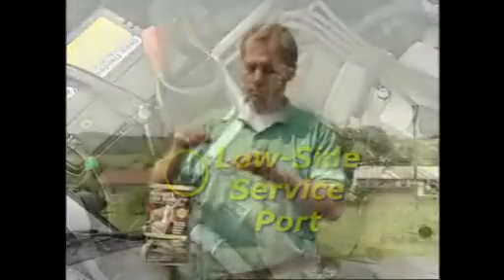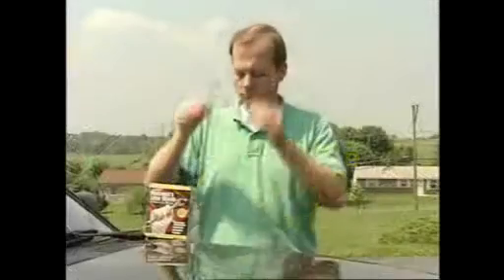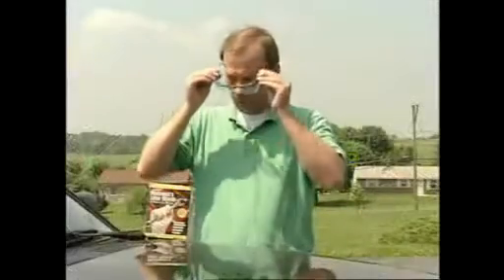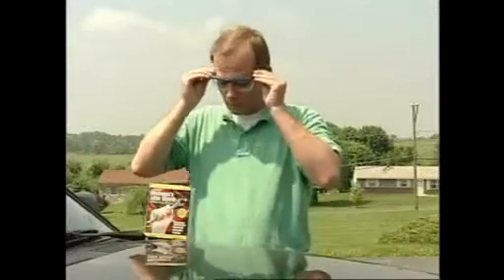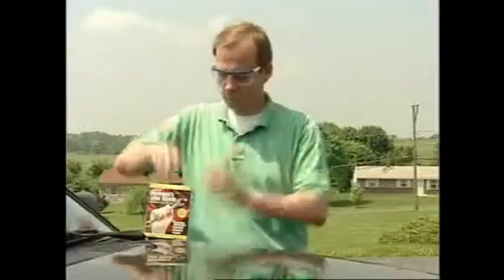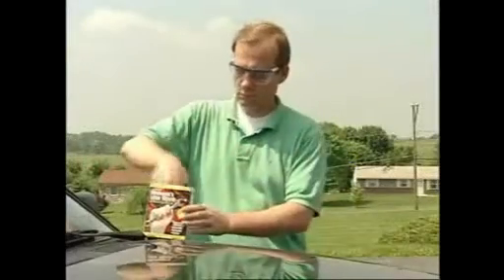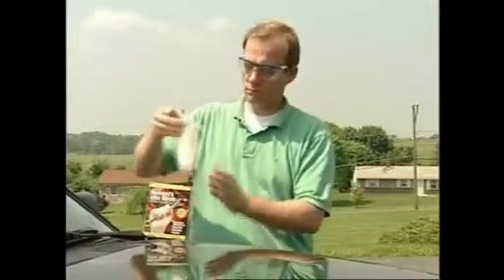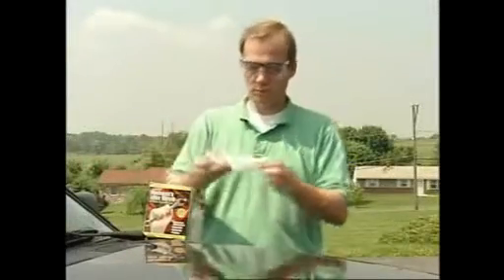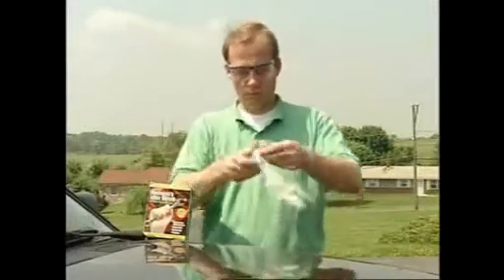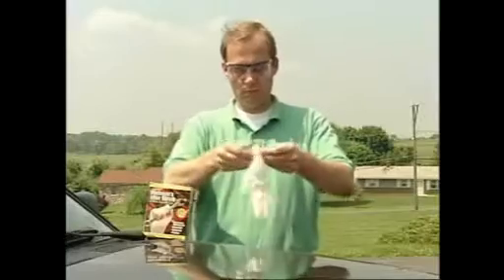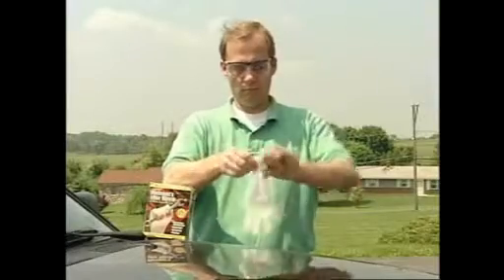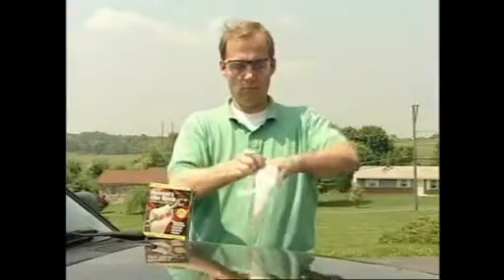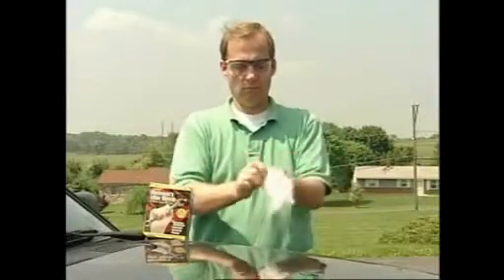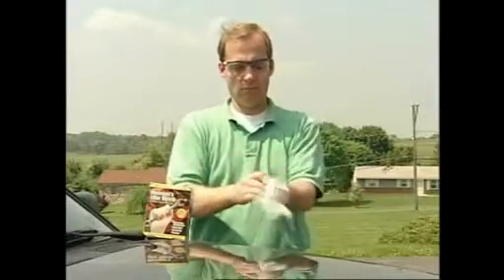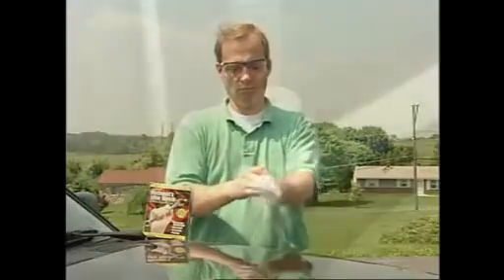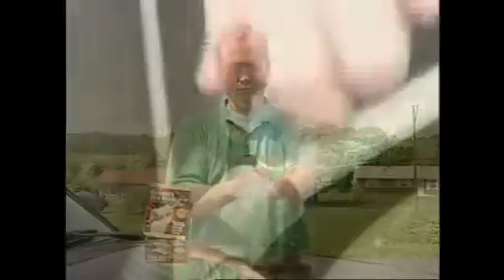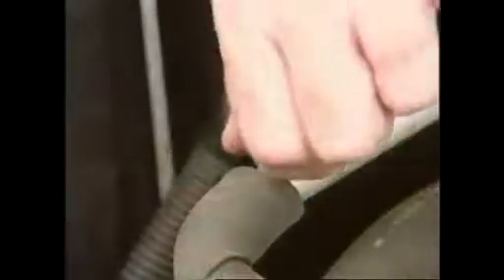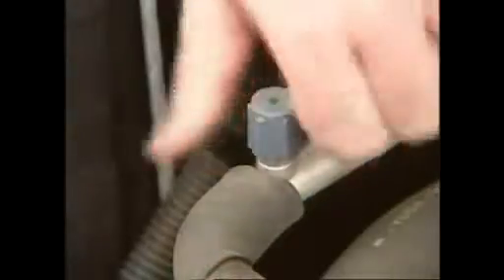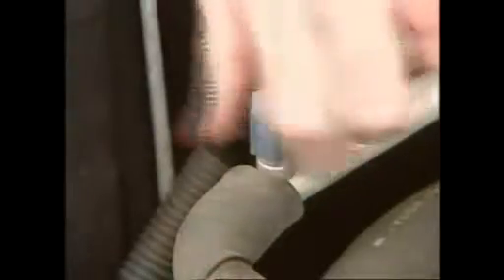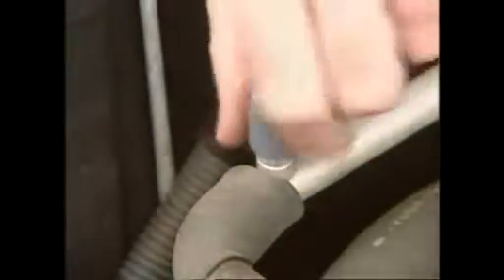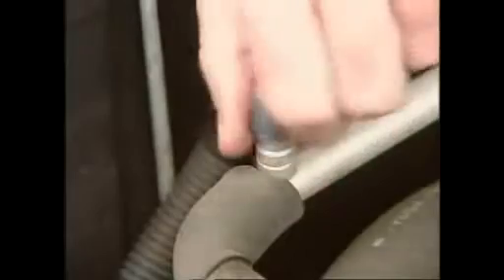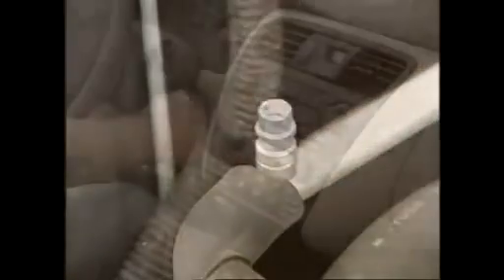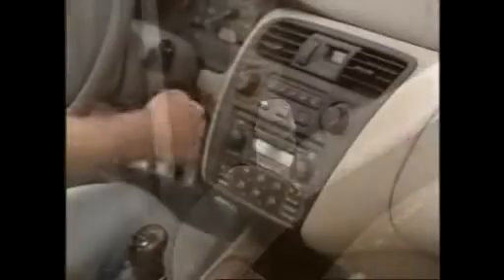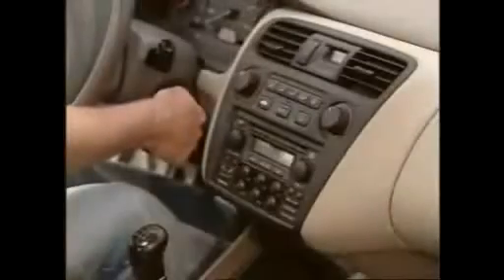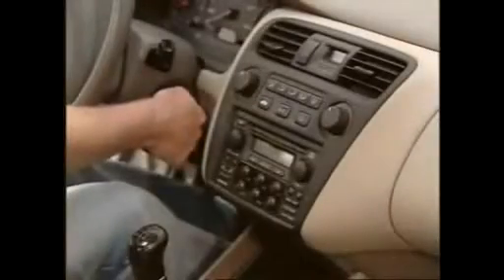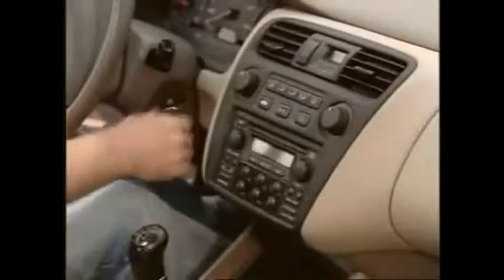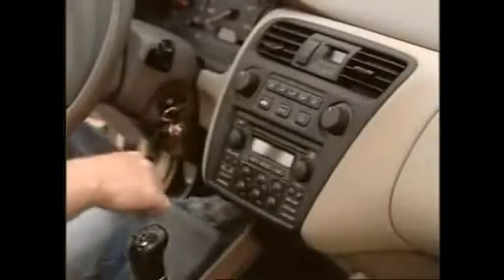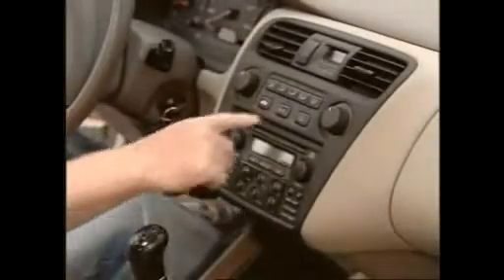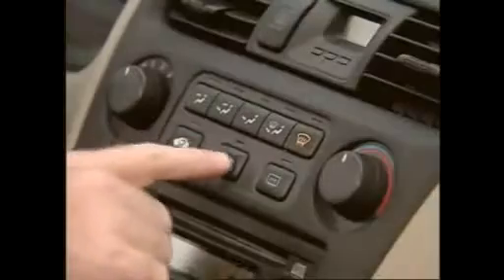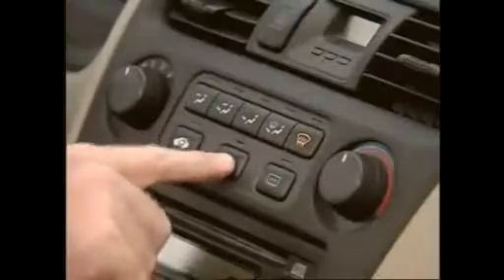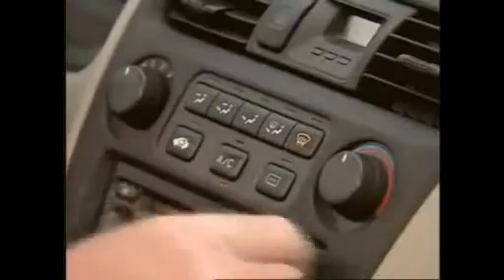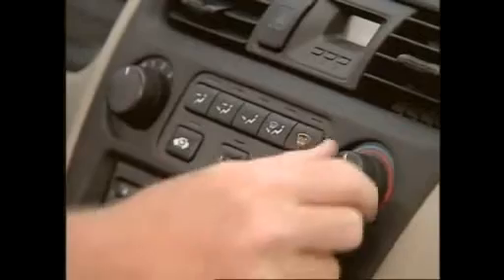Remember to always wear safety glasses and a pair of mechanics gloves before charging the system. To begin, remove the service port cap and then start the engine and set the AC controls to maximum cooling.